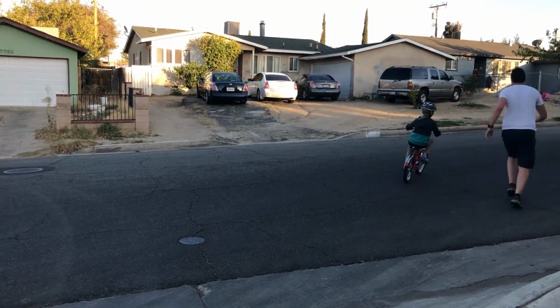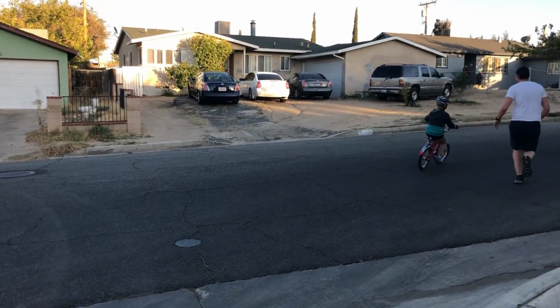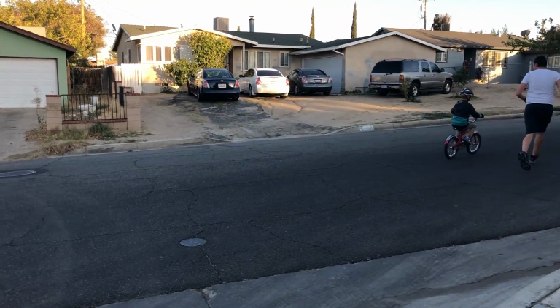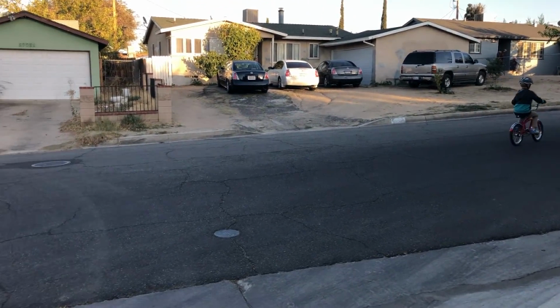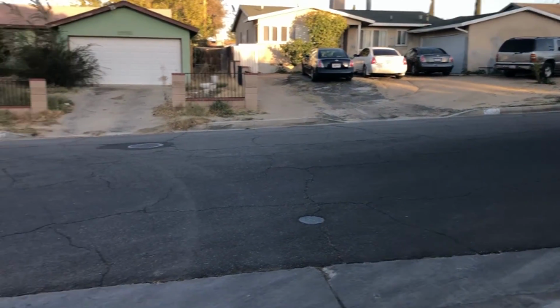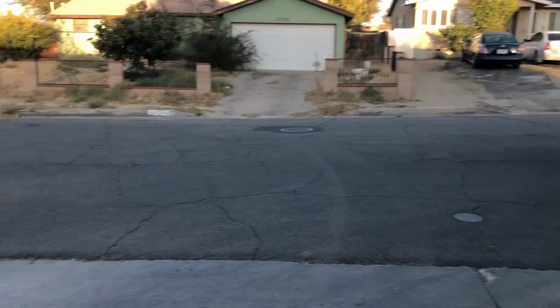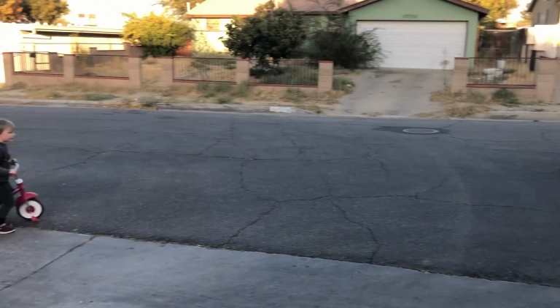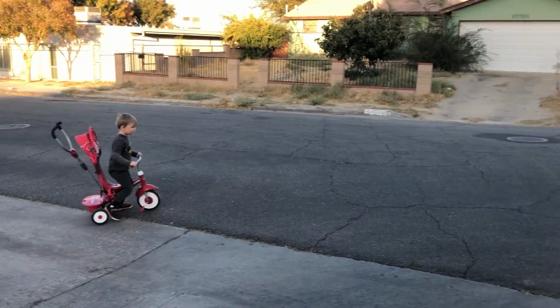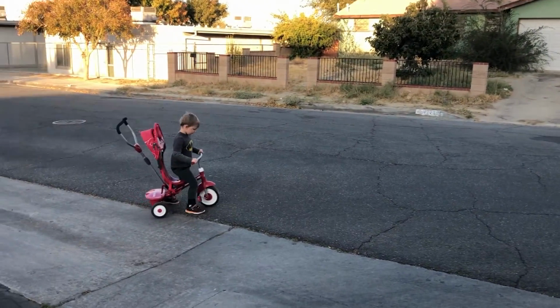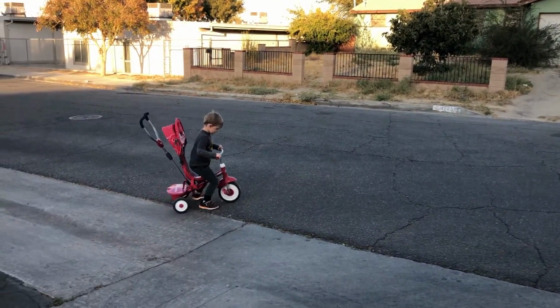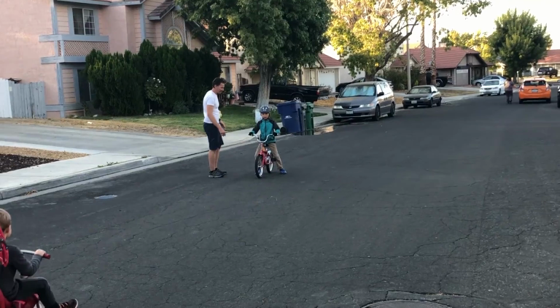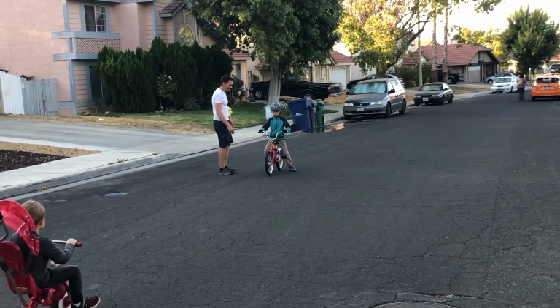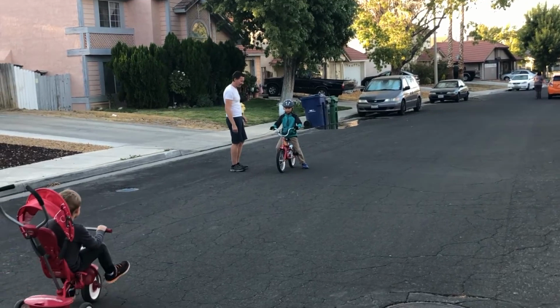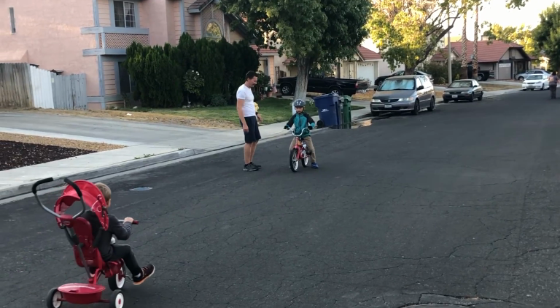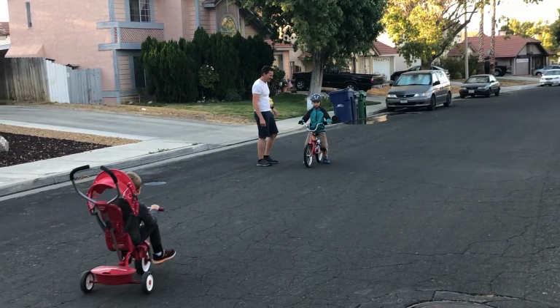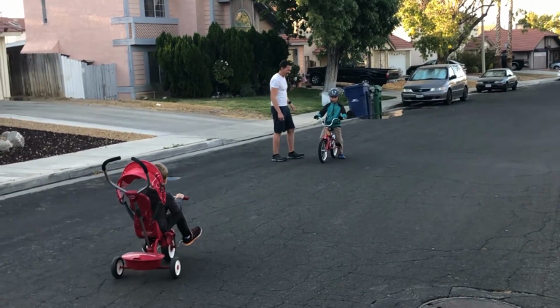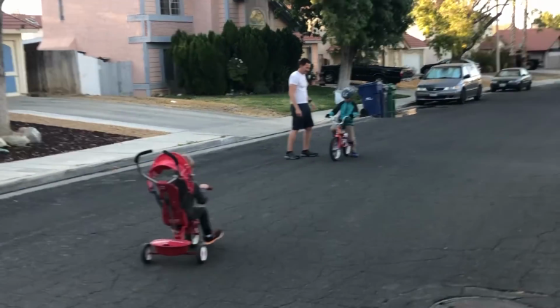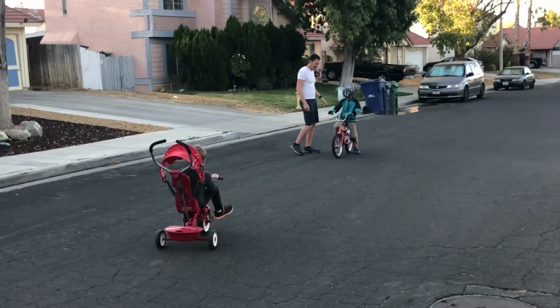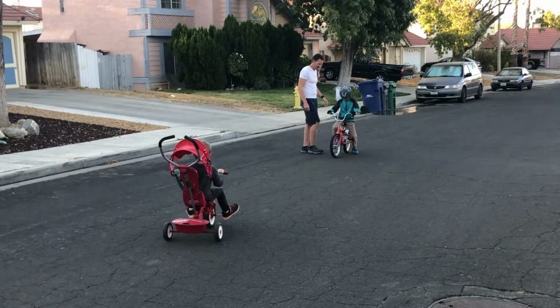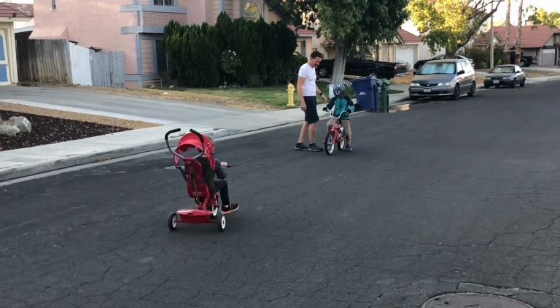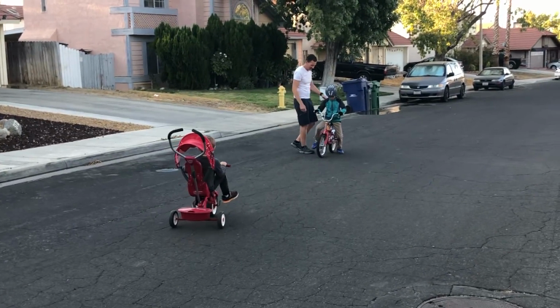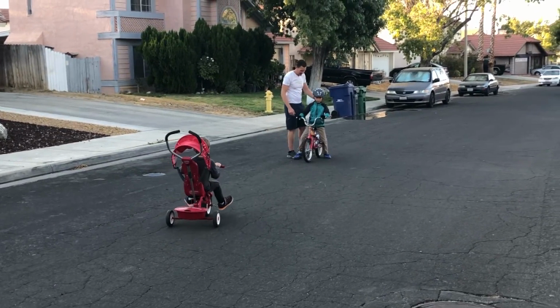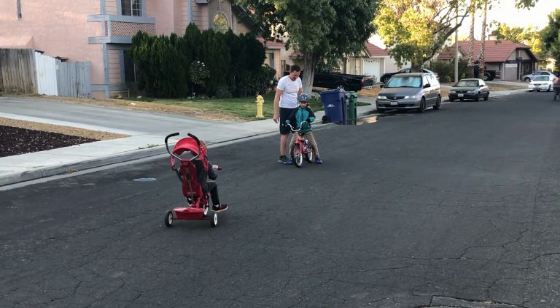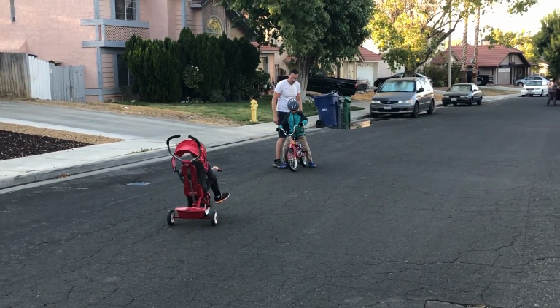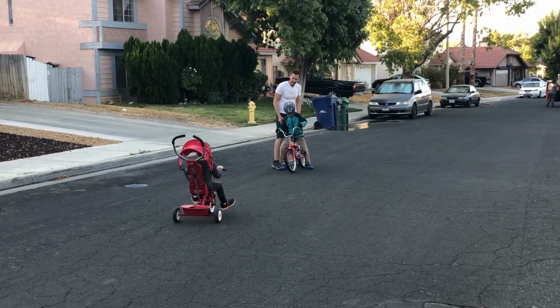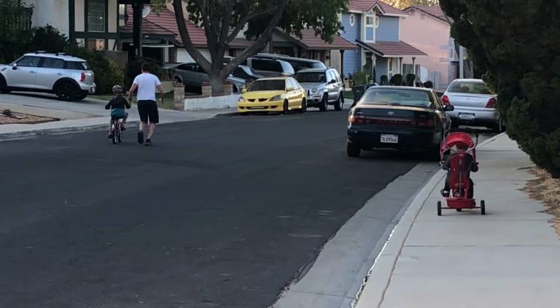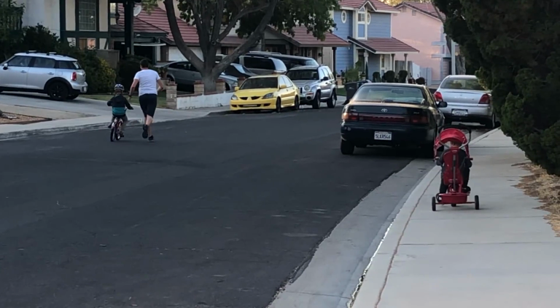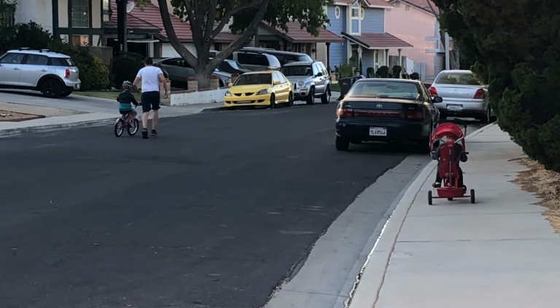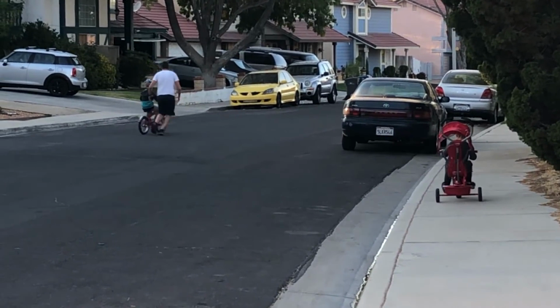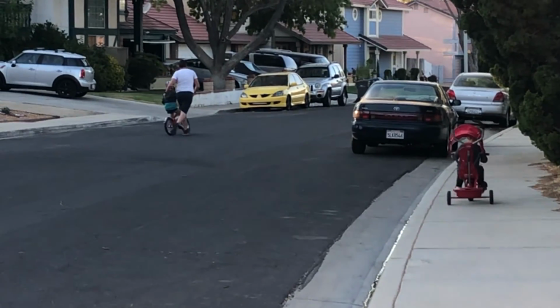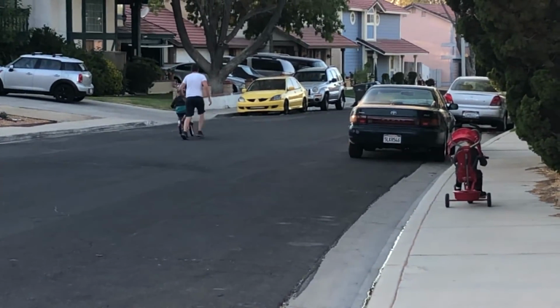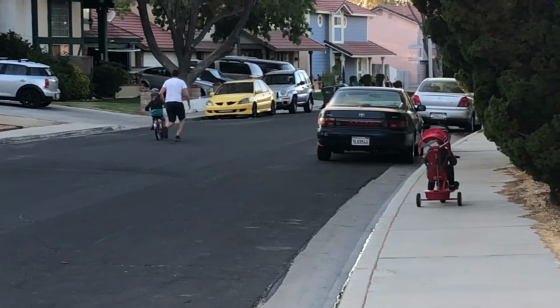And when I got balance, I could start riding for longer distances, and even turning around.